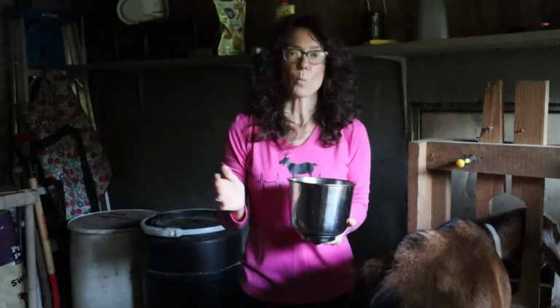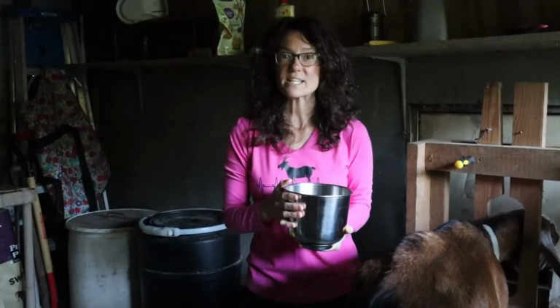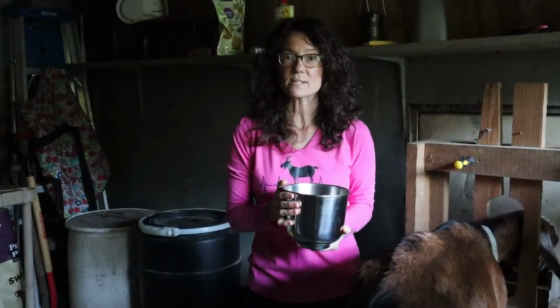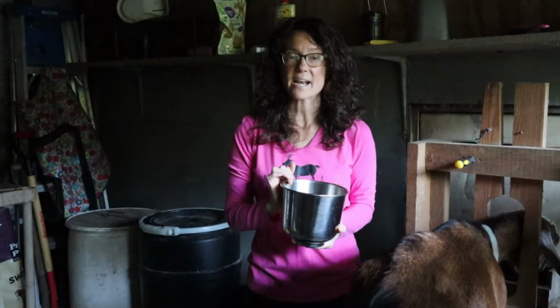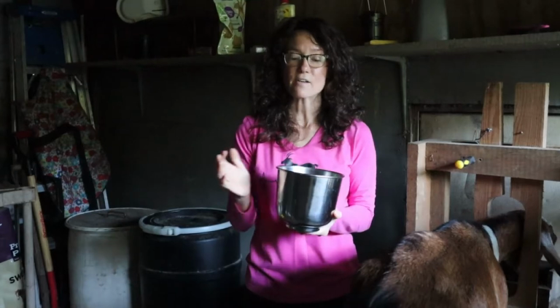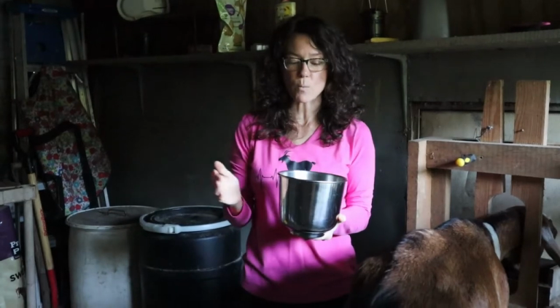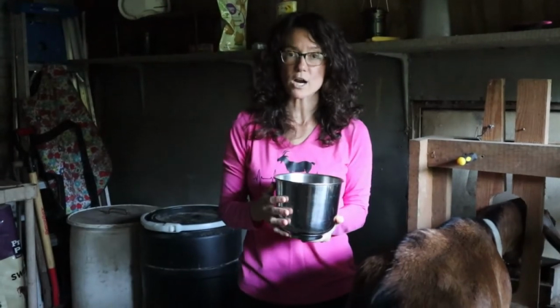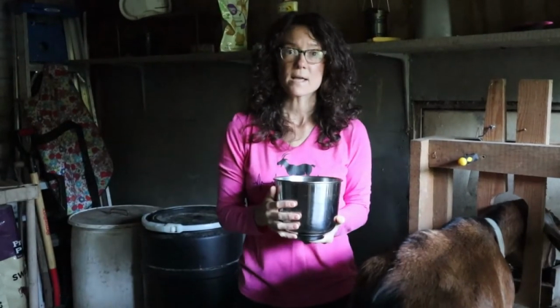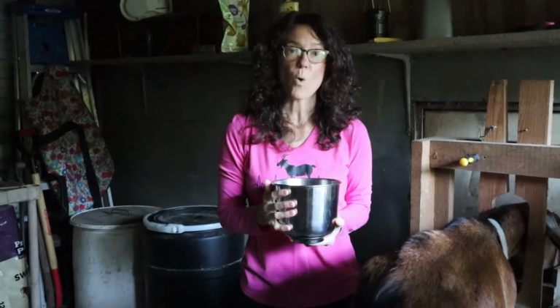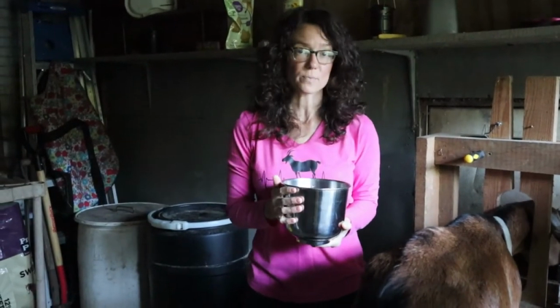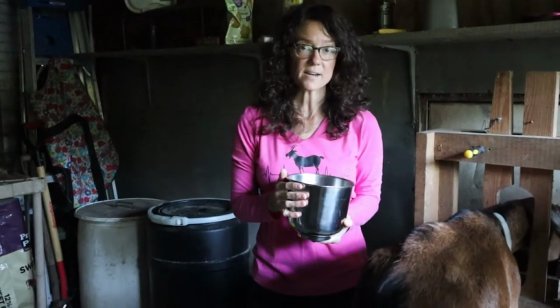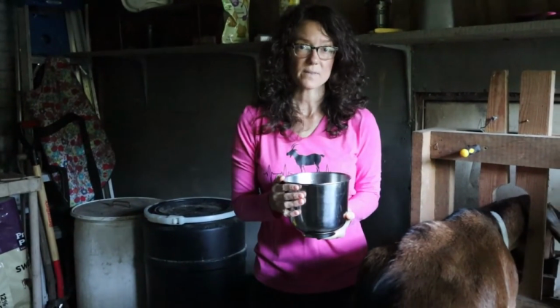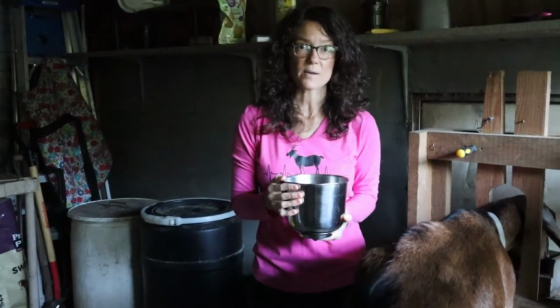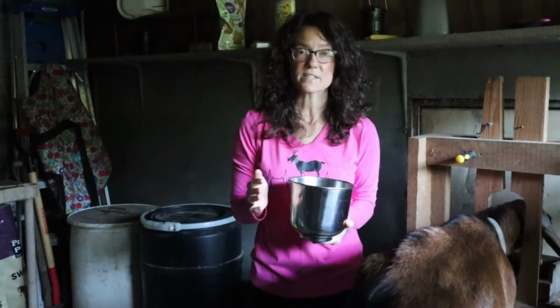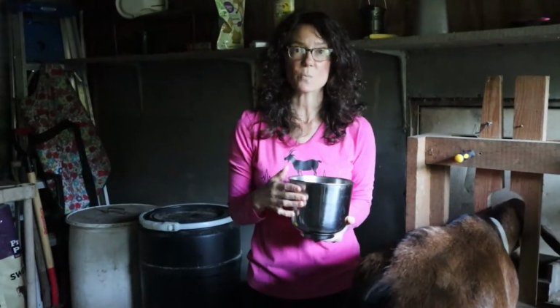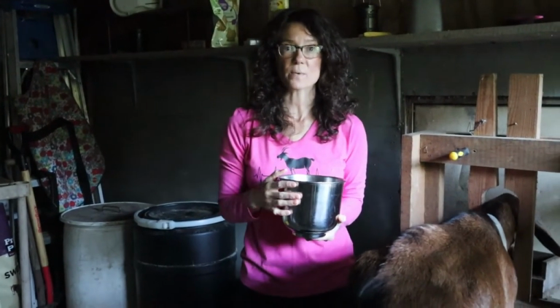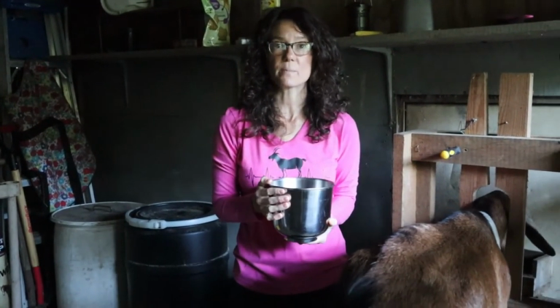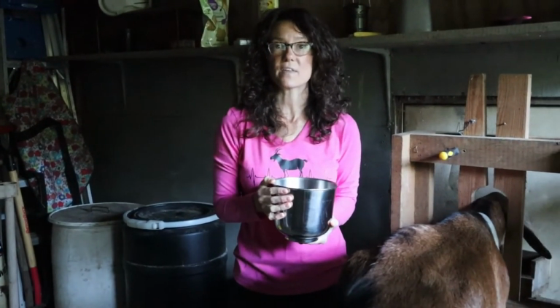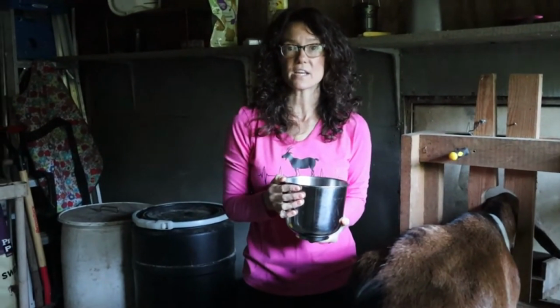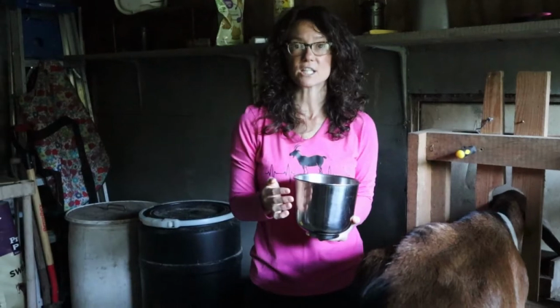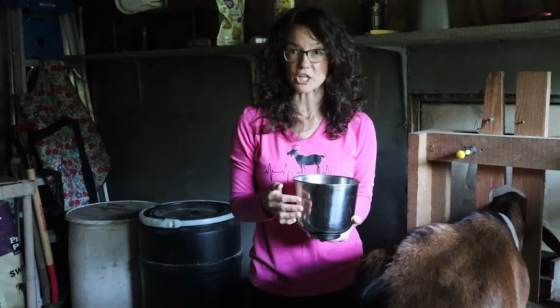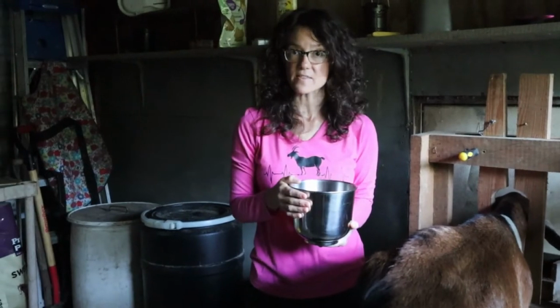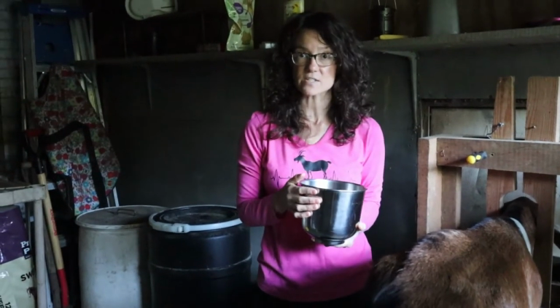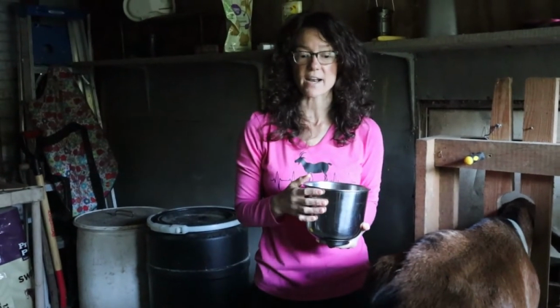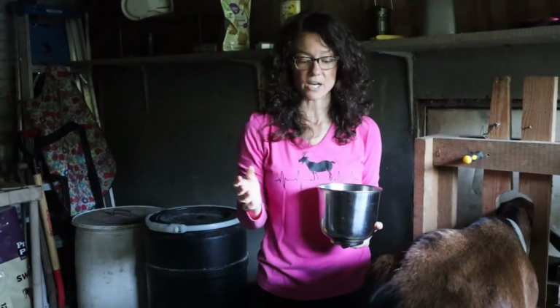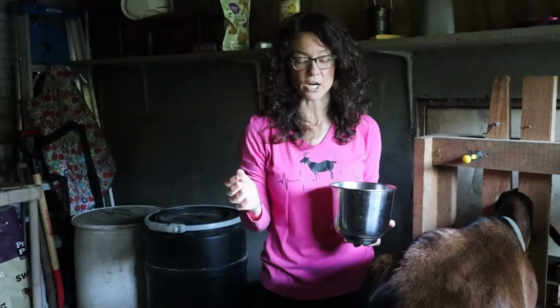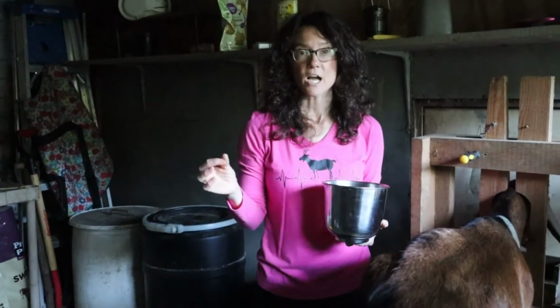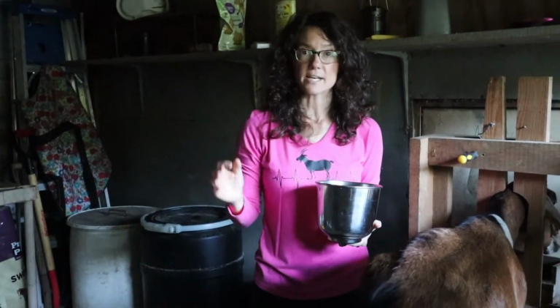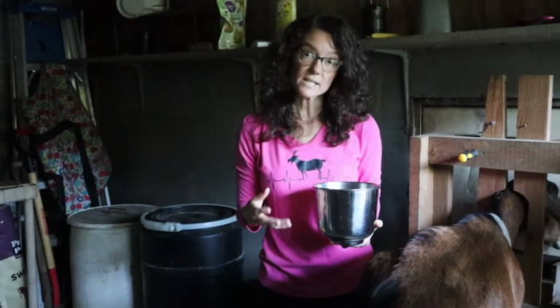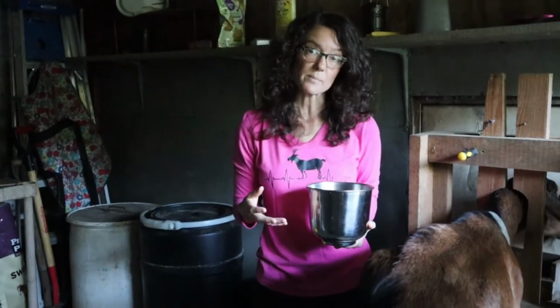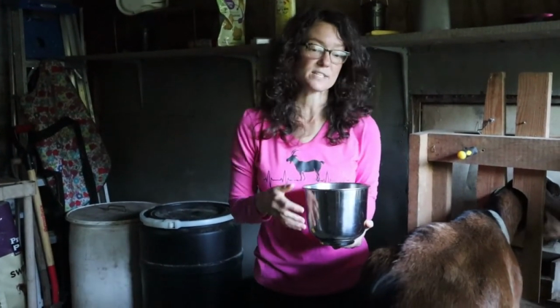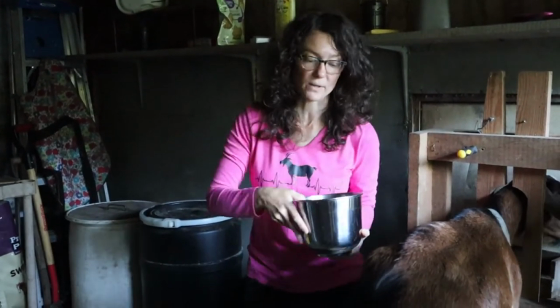Once she's in the milk stand, I have my warm water ready. This is just water with a little bit of Thaves cleaner in there so that I can get her nice and clean before I start milking.